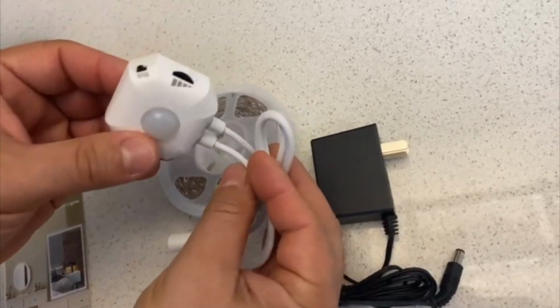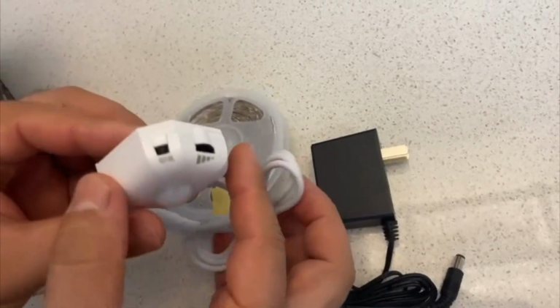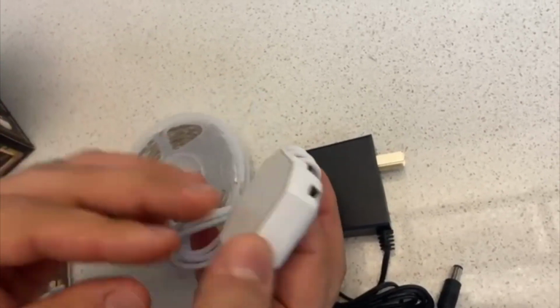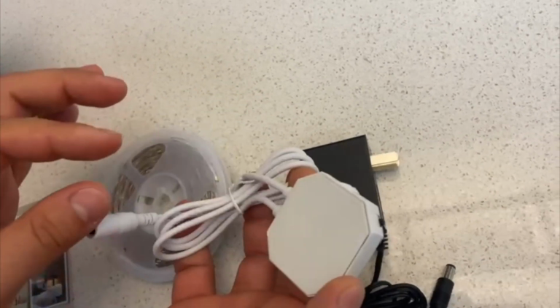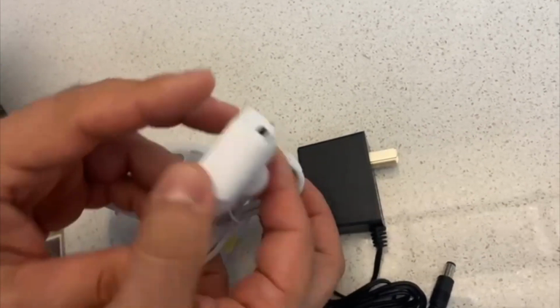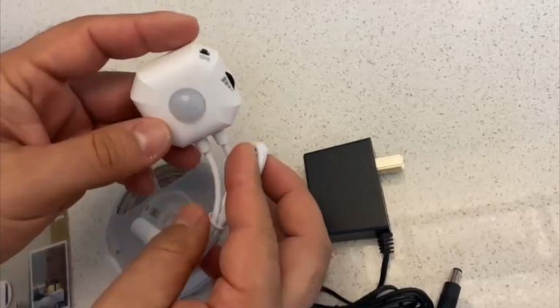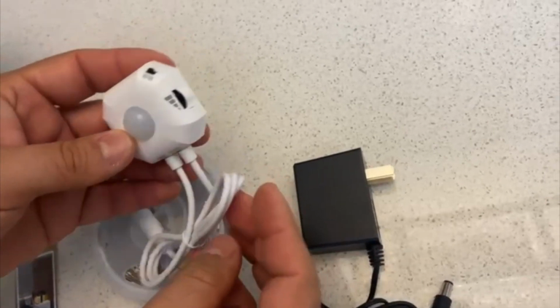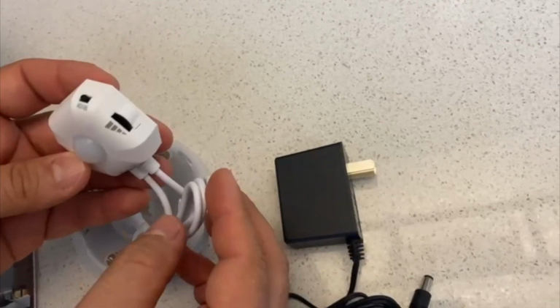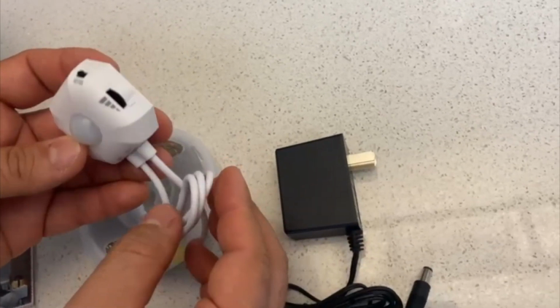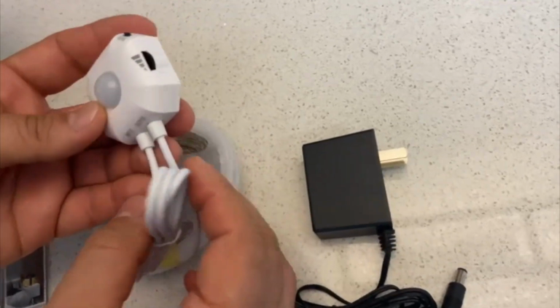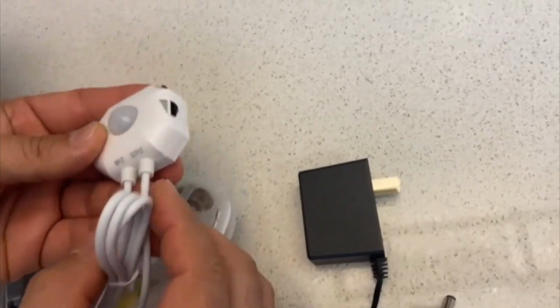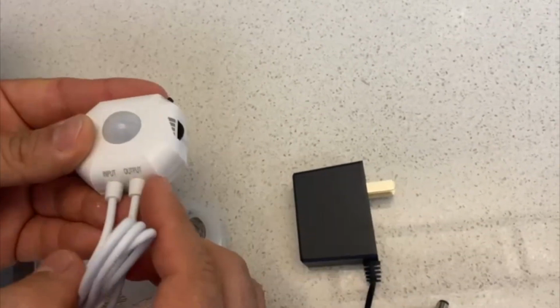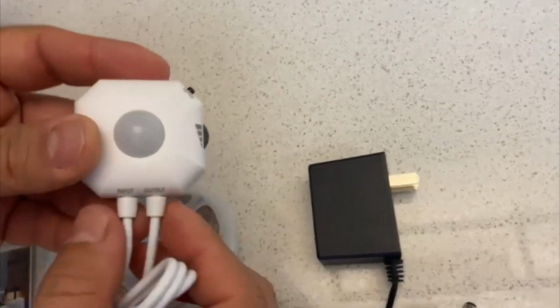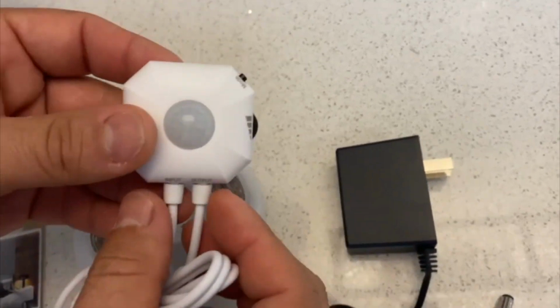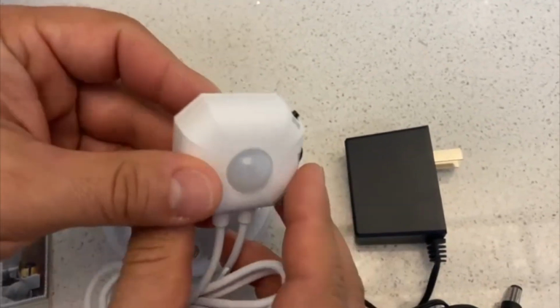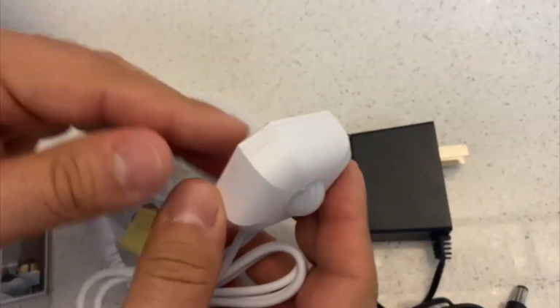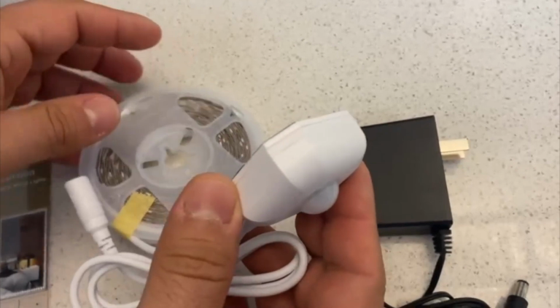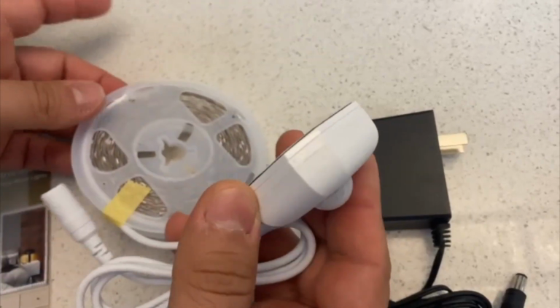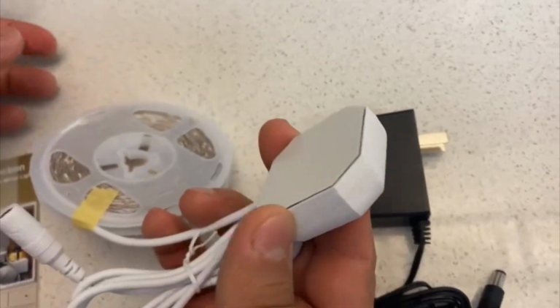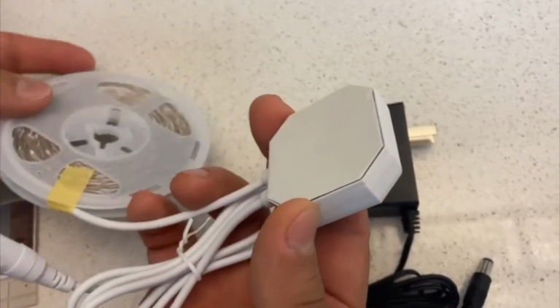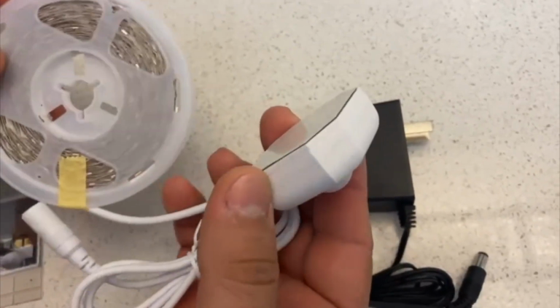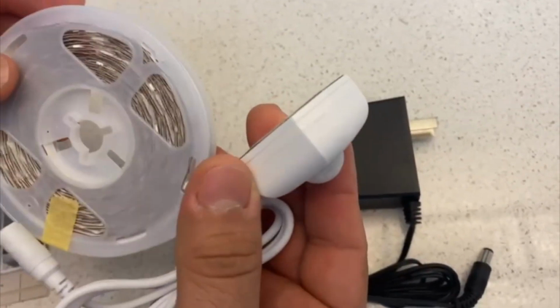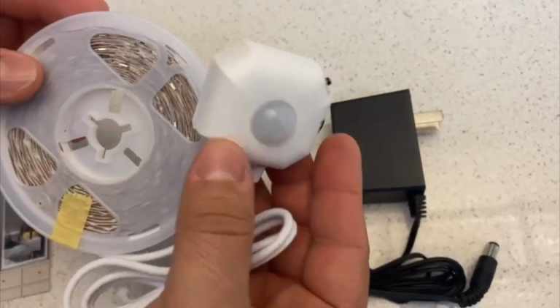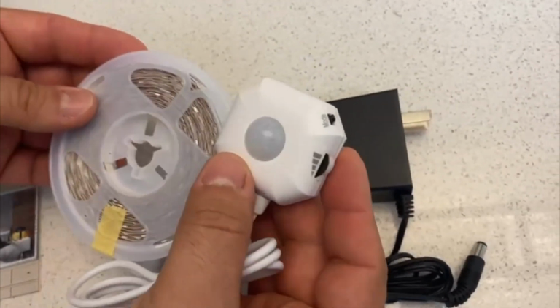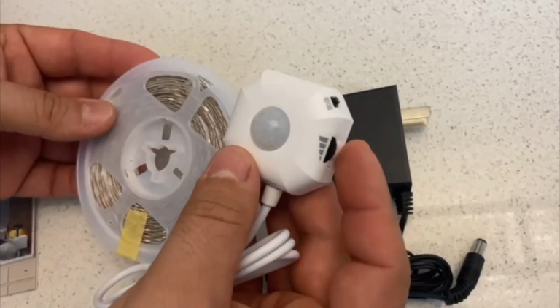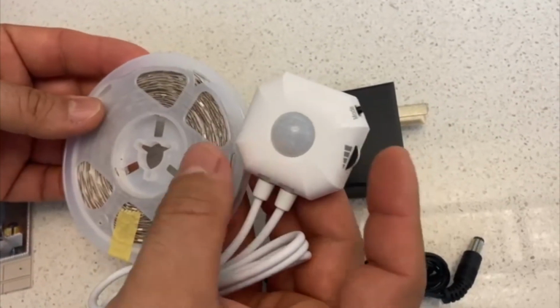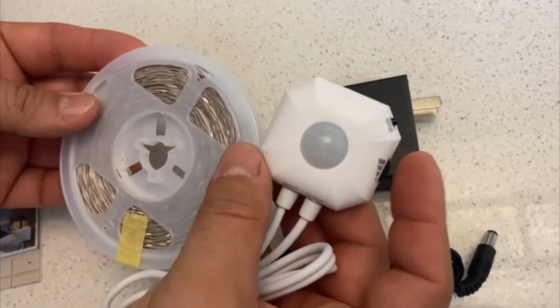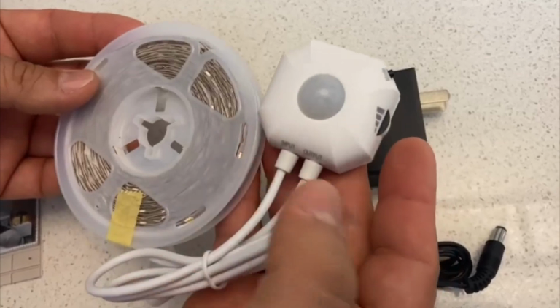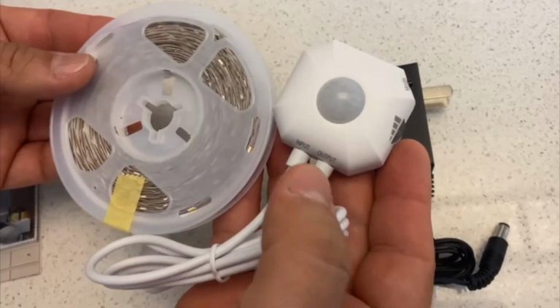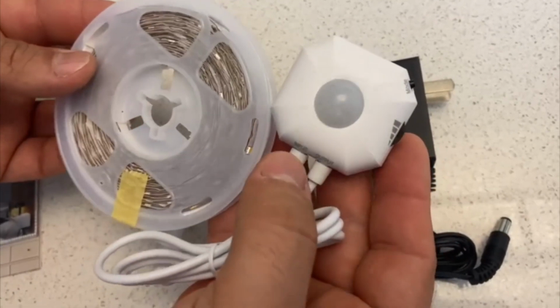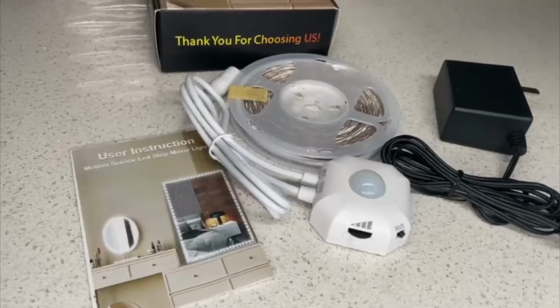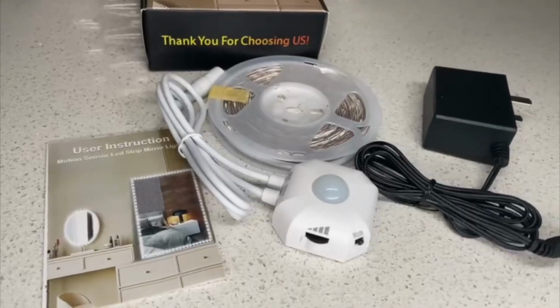Here is a strip light, this is the sensor, and these are the switches so you can change the intensity or the color of the light. Now let's go ahead and install them and see how it looks.